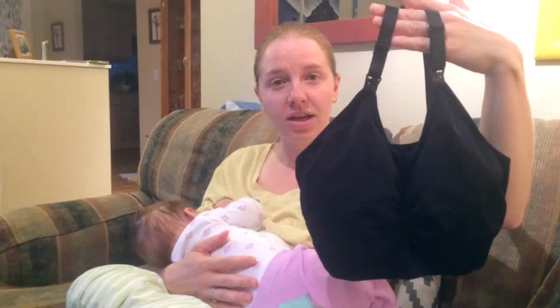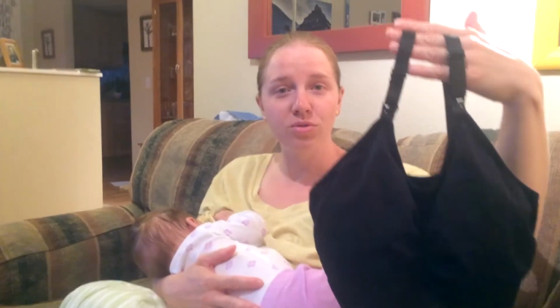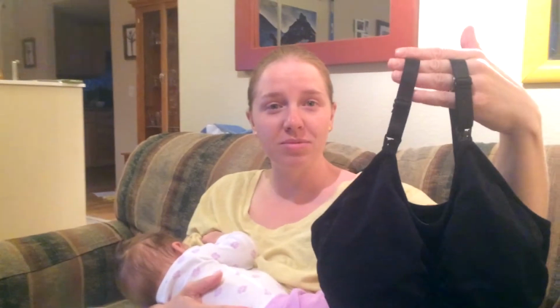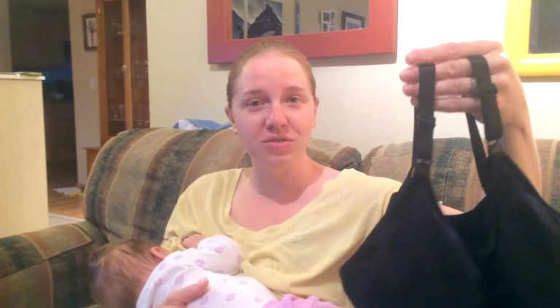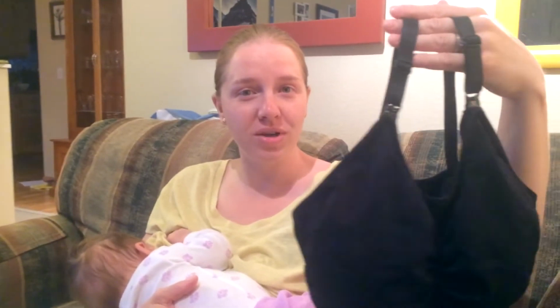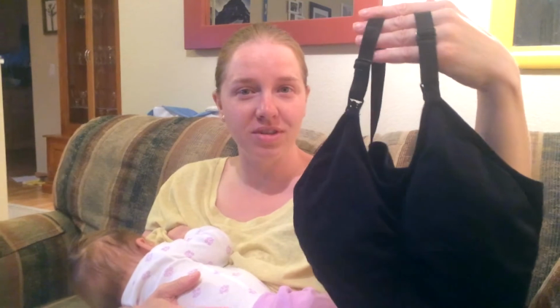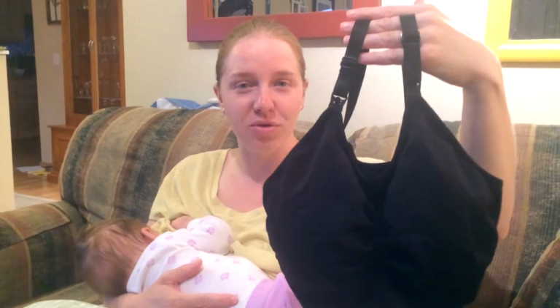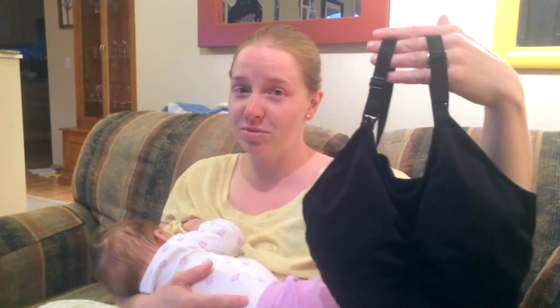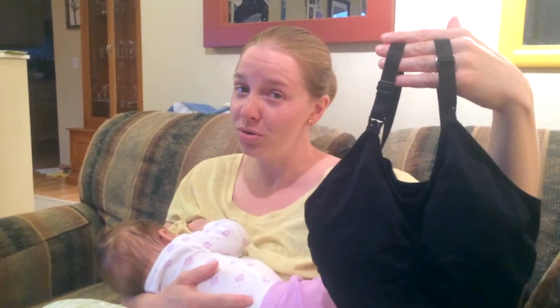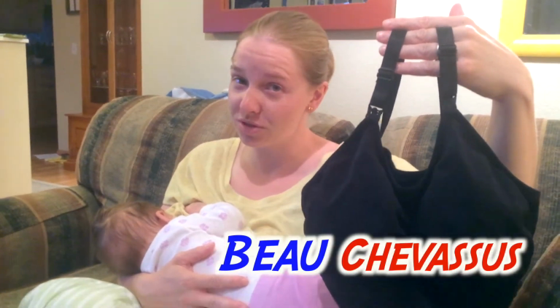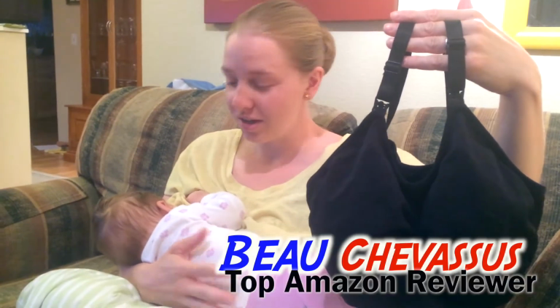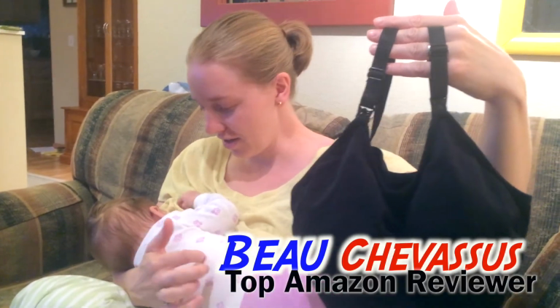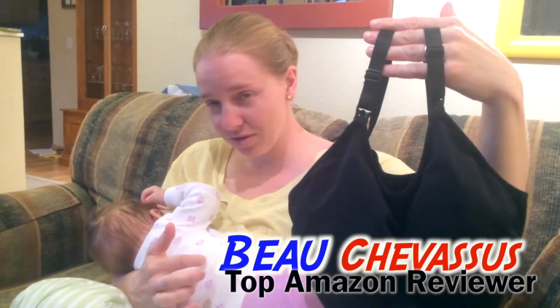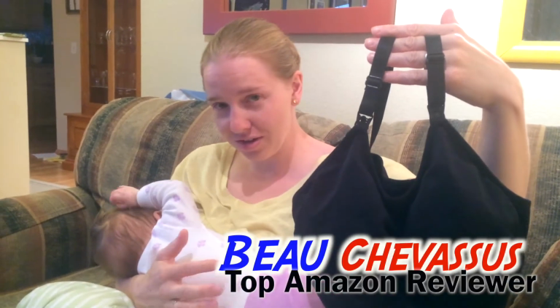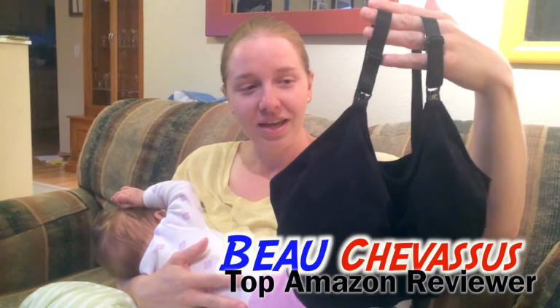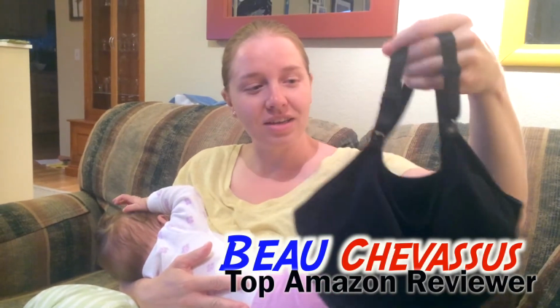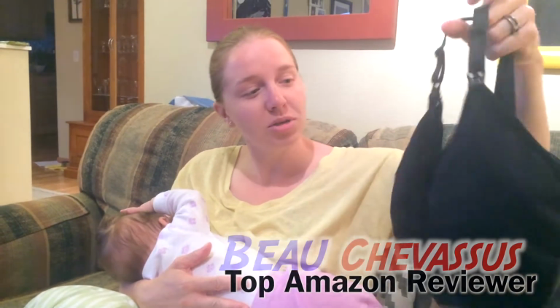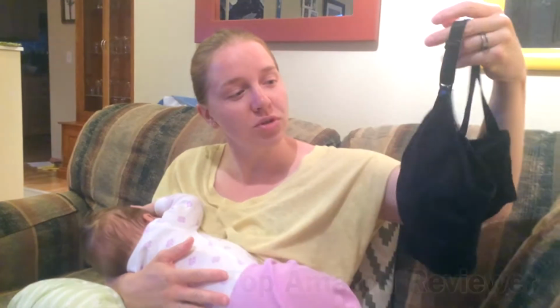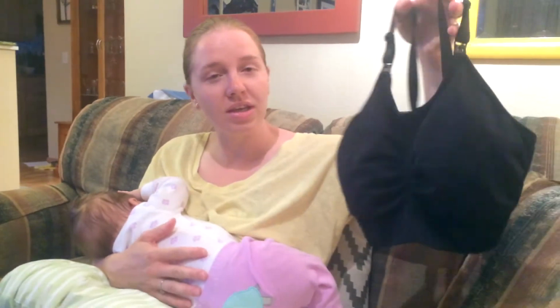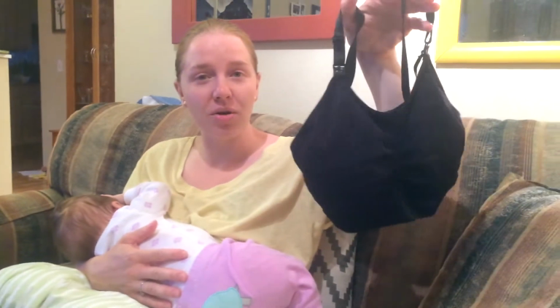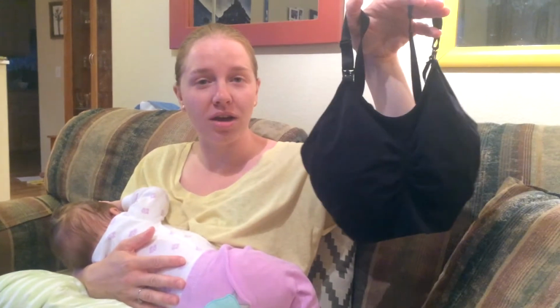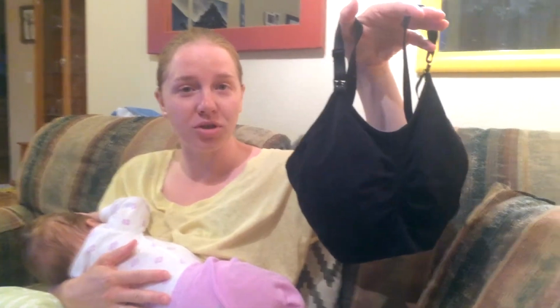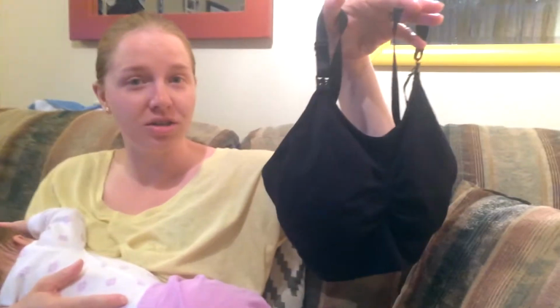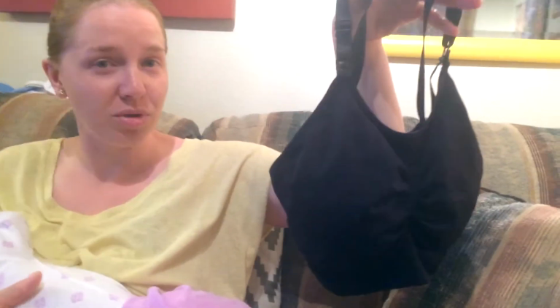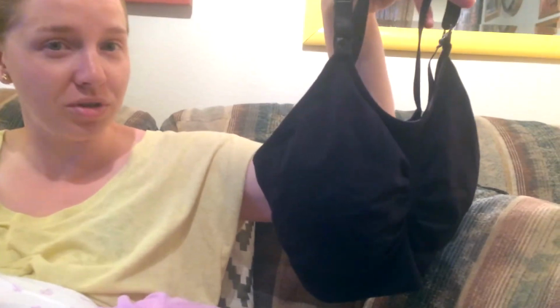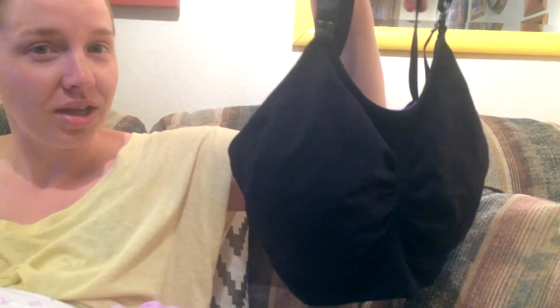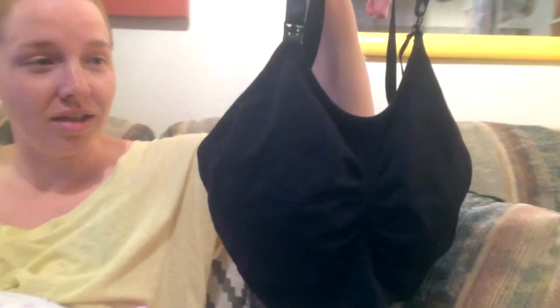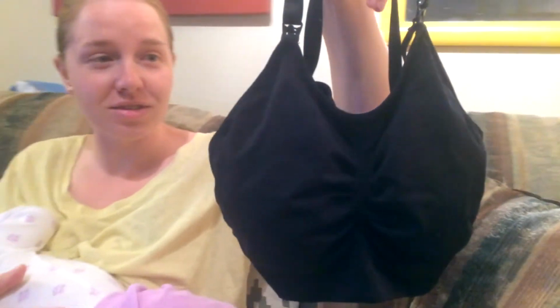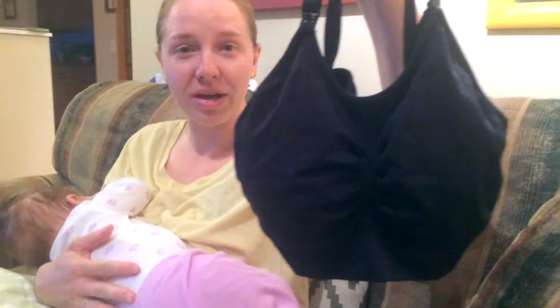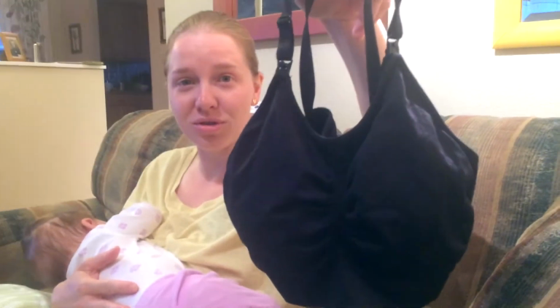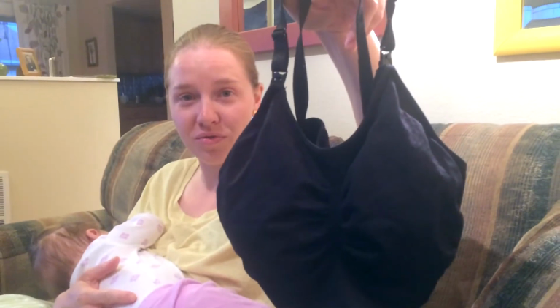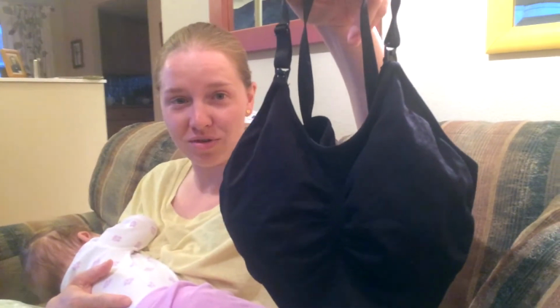Hello, my name is Liz Shevasu. I'm filling in for my husband Beau Shevasu. This is our little daughter and I'm going to be reviewing the Ekauer maternity nursing bra for you. This is one of my absolute favorites.